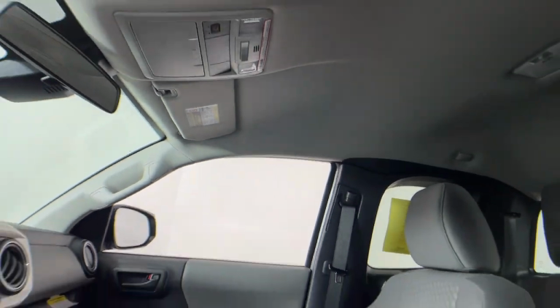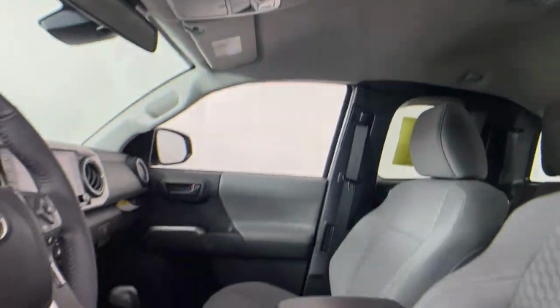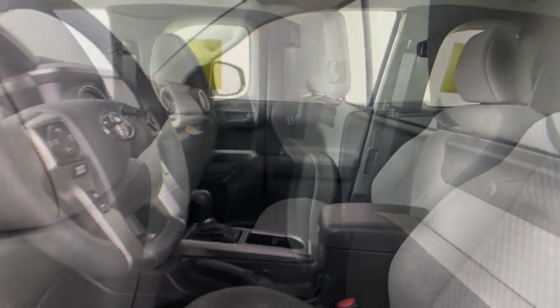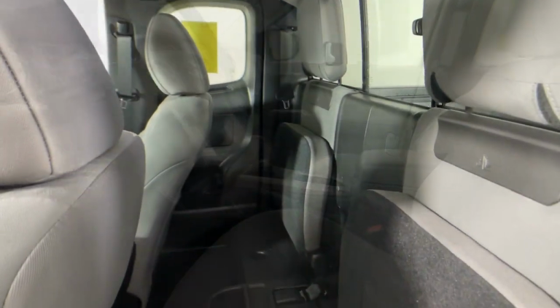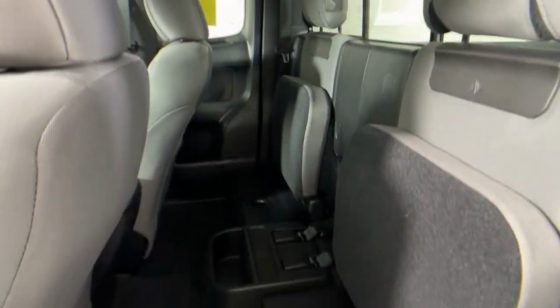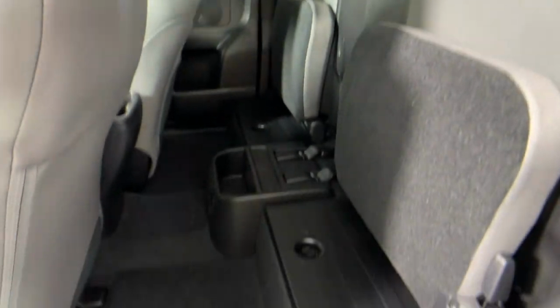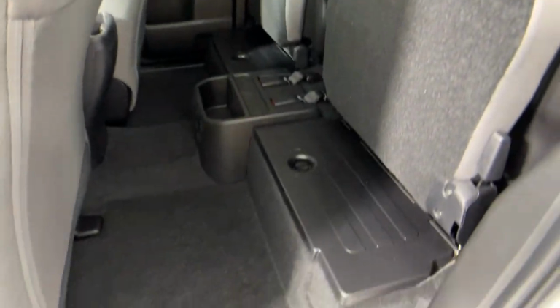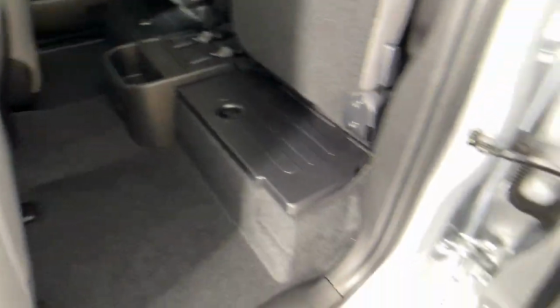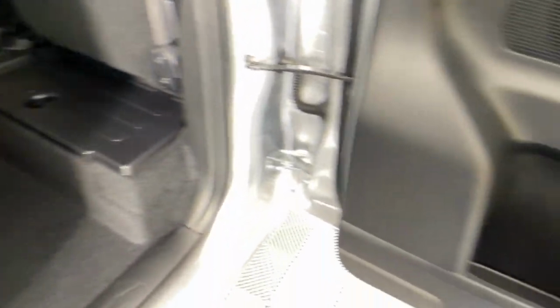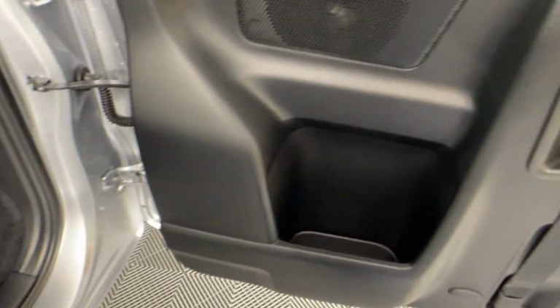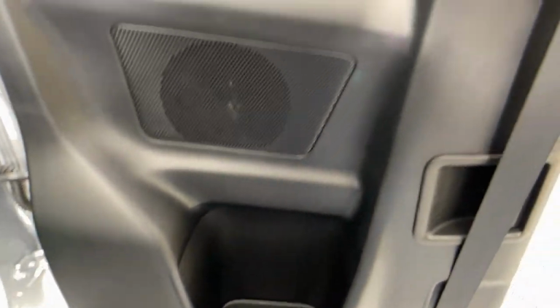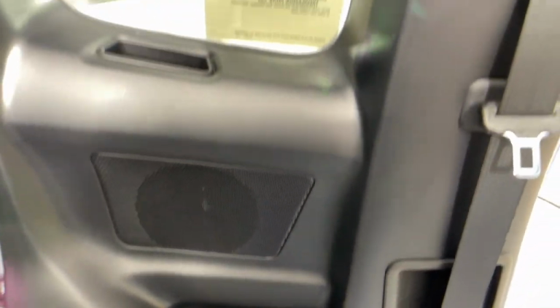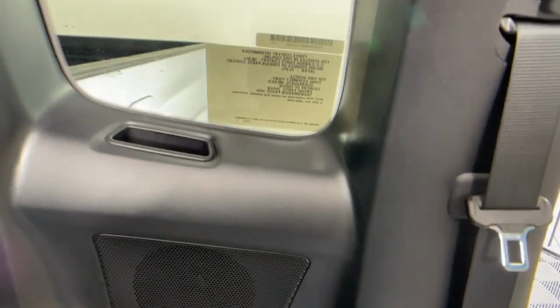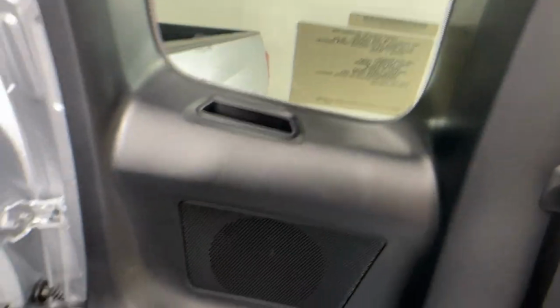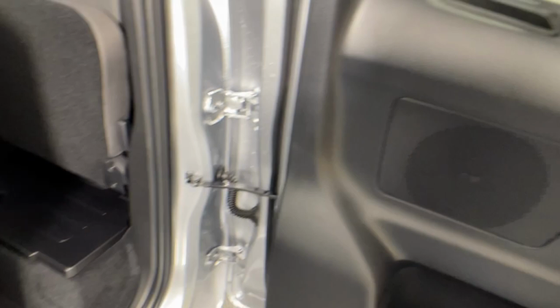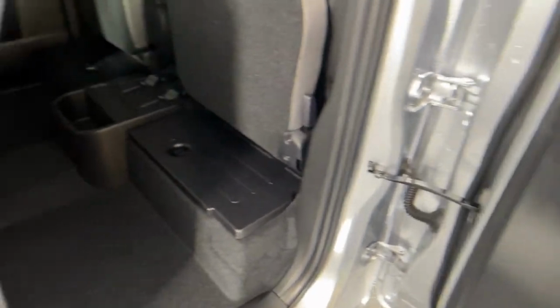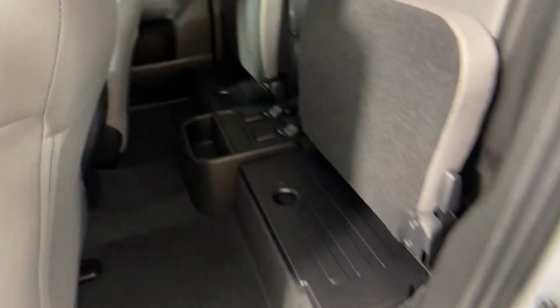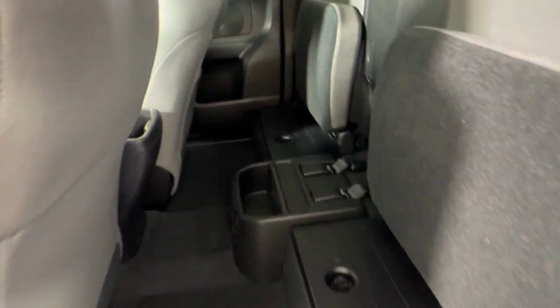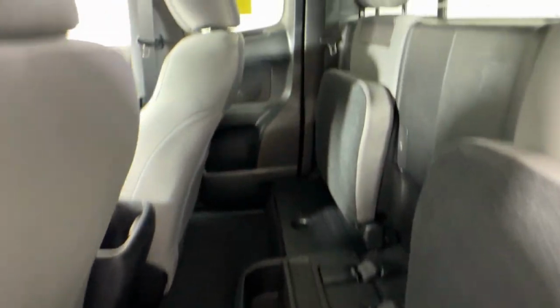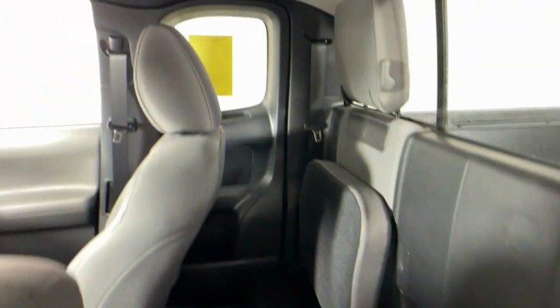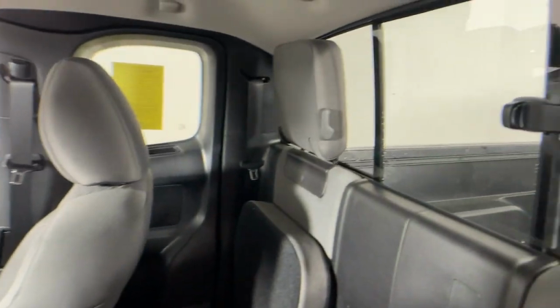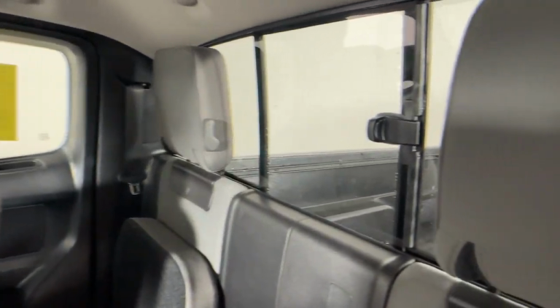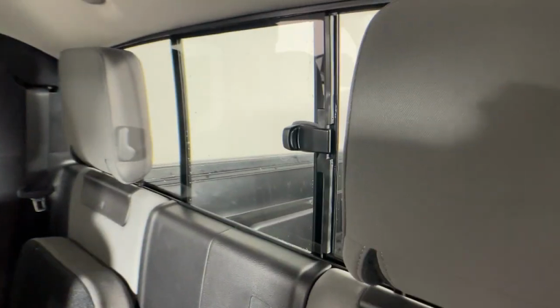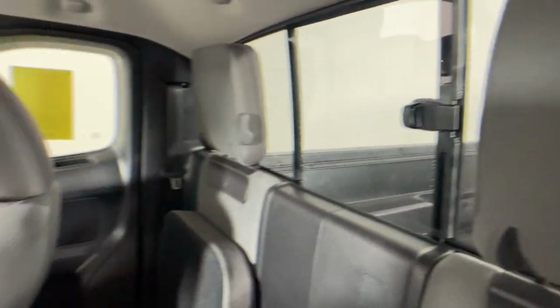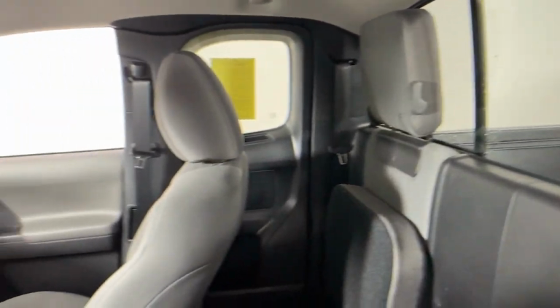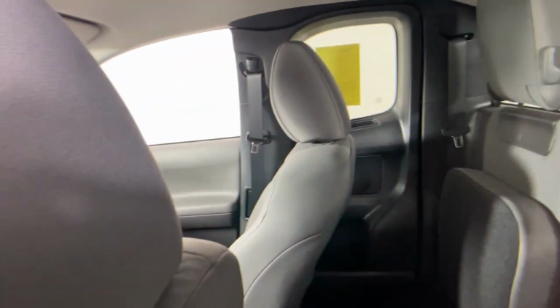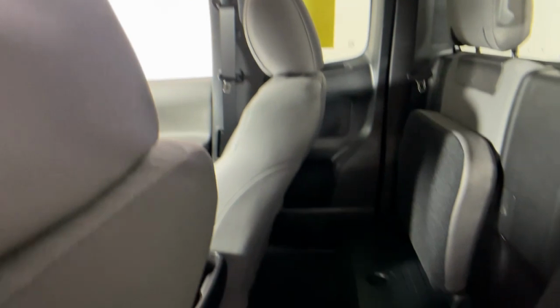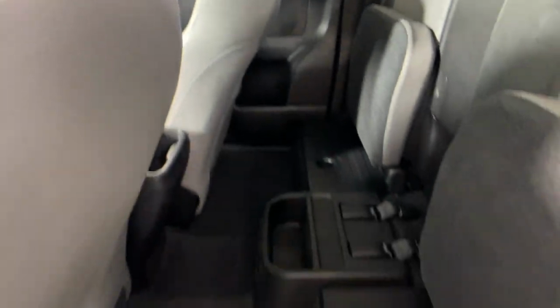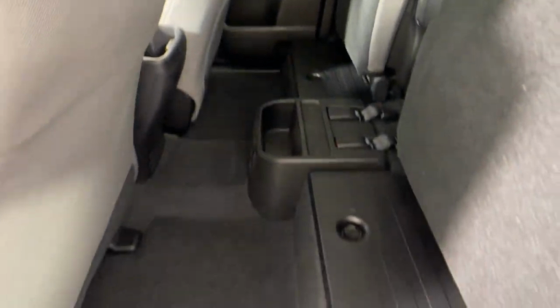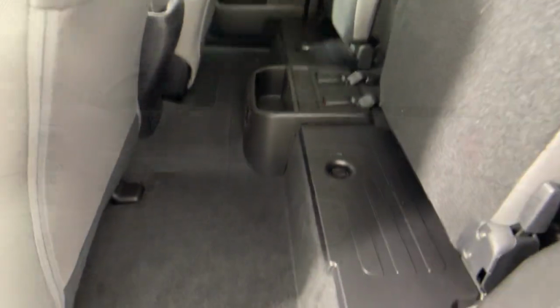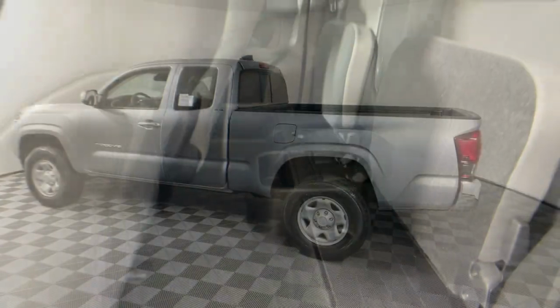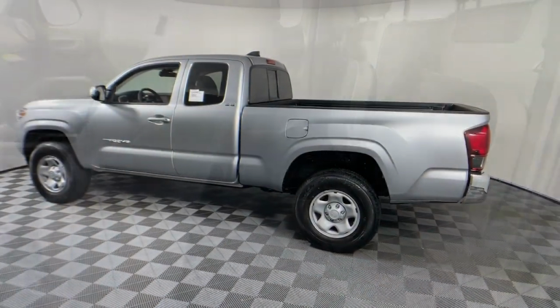These are just some of the great options this vehicle comes with: keyless entry, fog lamps, electronic stability control, intermittent wipers, trip computer, bucket seats, power windows, power steering.